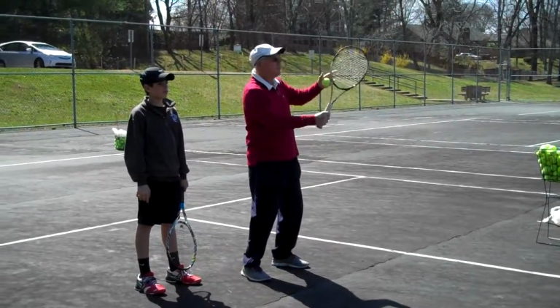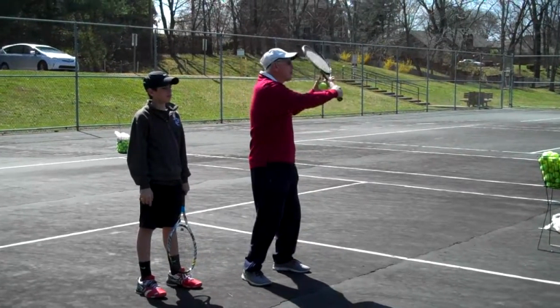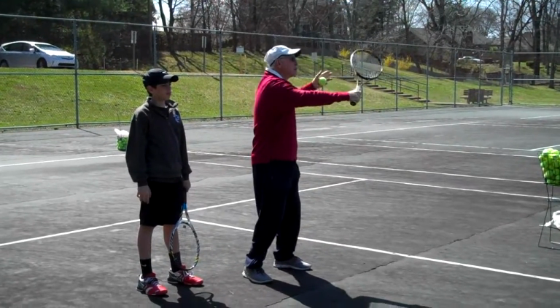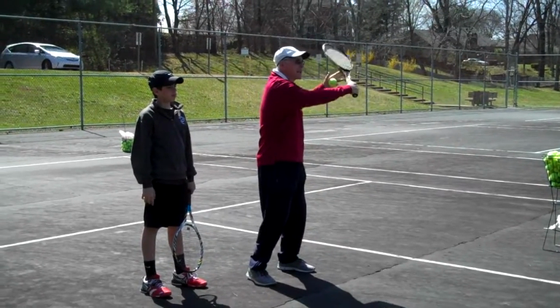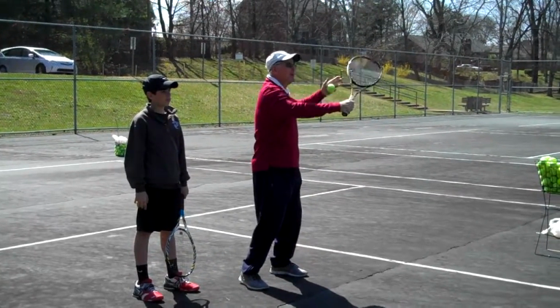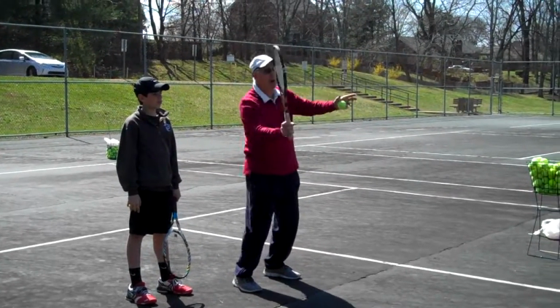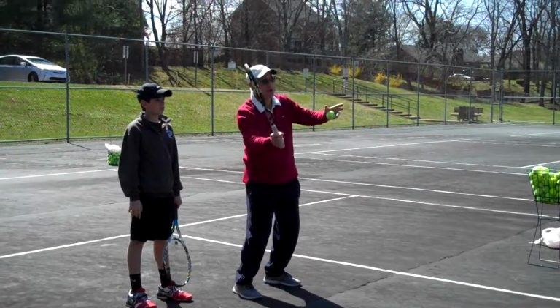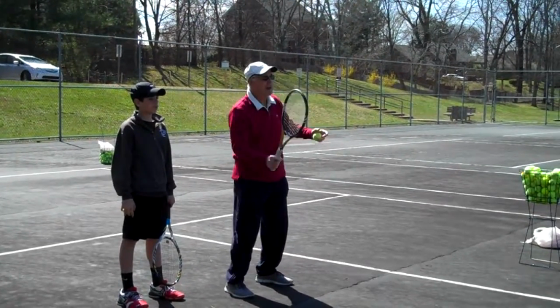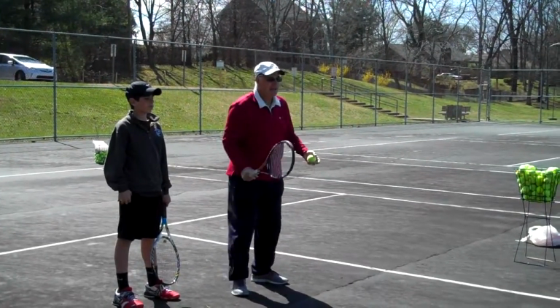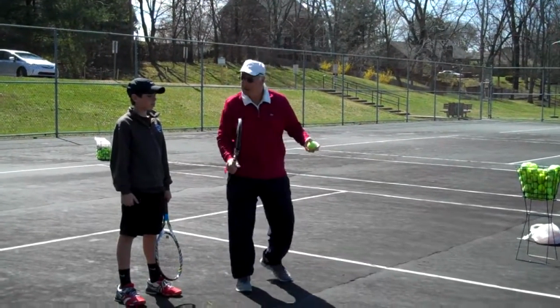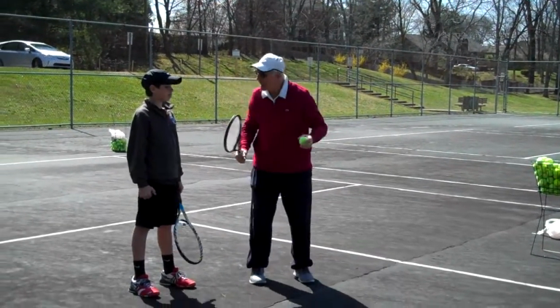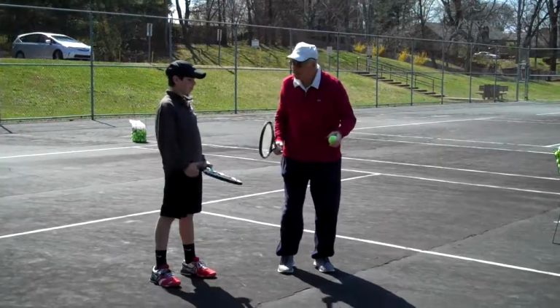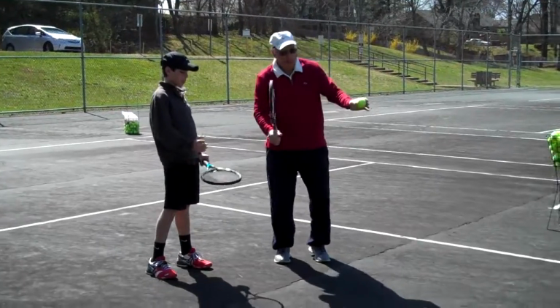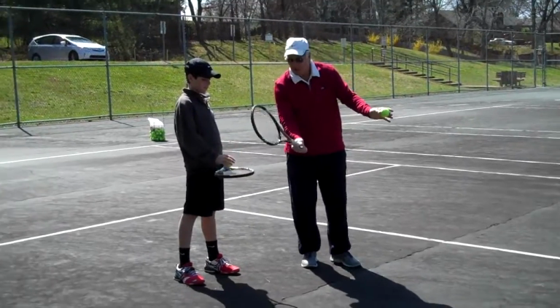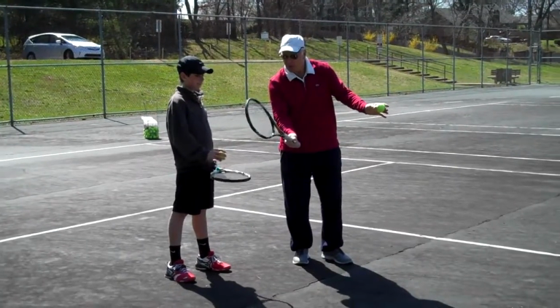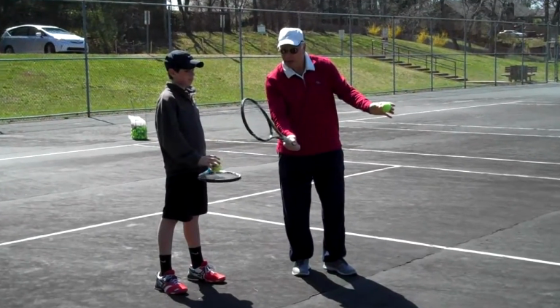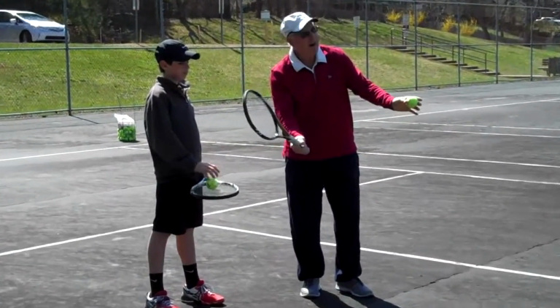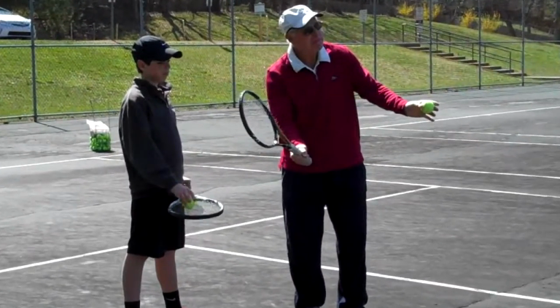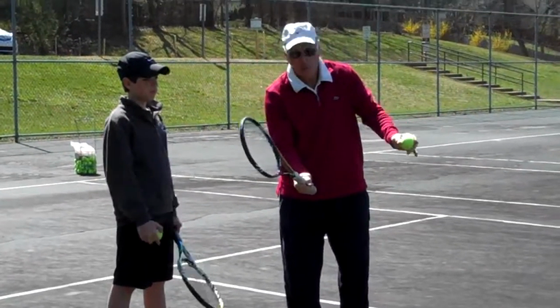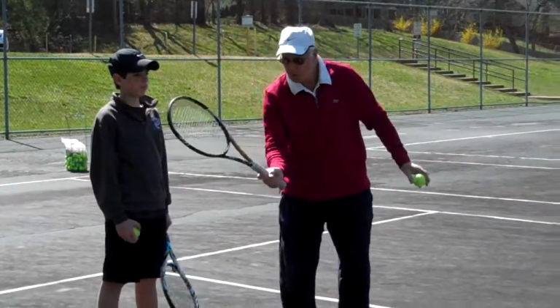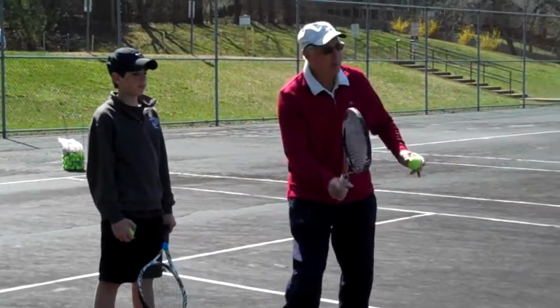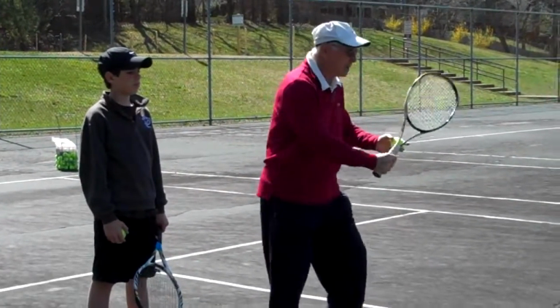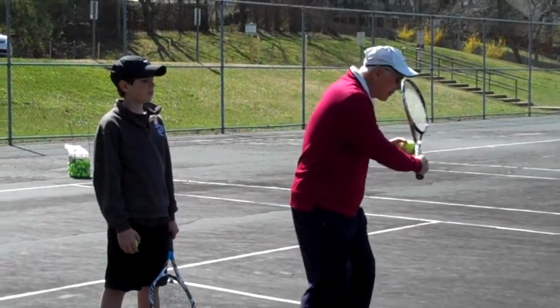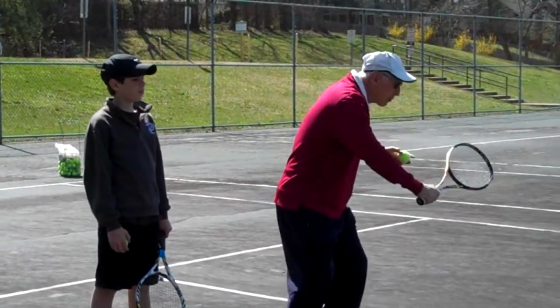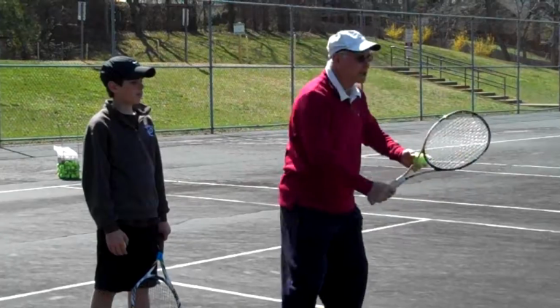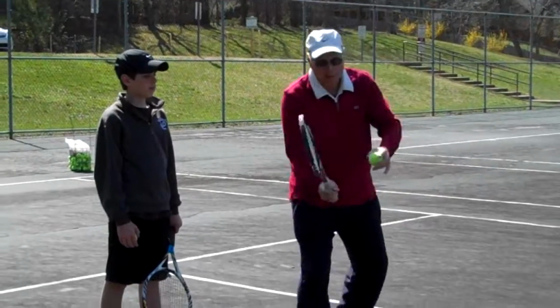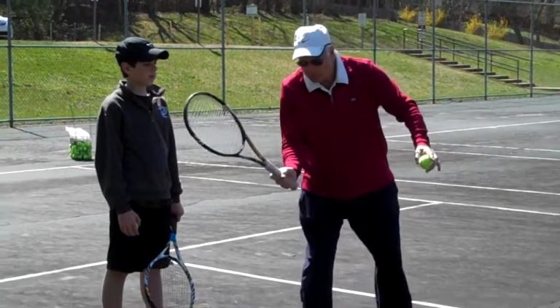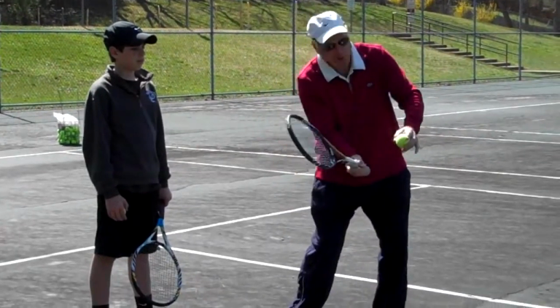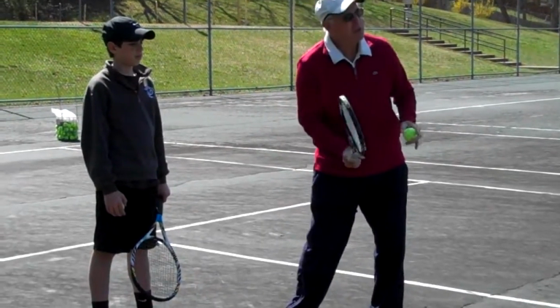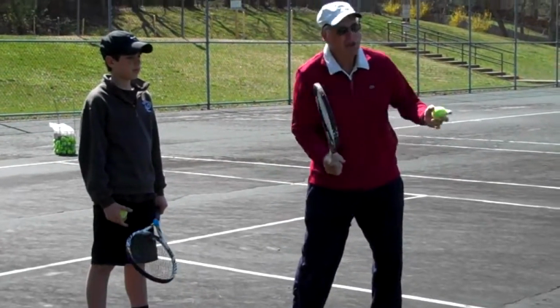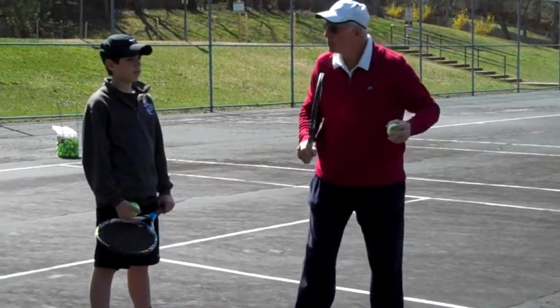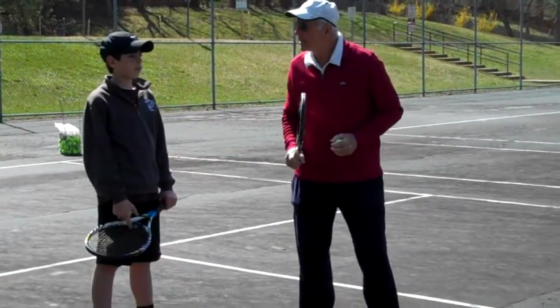If you shorten that swing a little bit more, you're going to be fine. Down here, you guys are fine. When you're hitting the ball to each other at waist level and pretty close to each other, you're doing great.